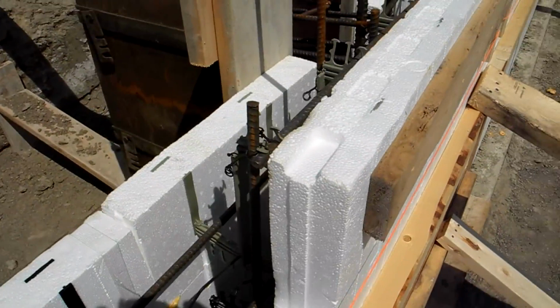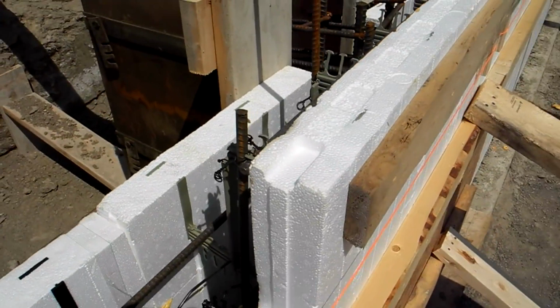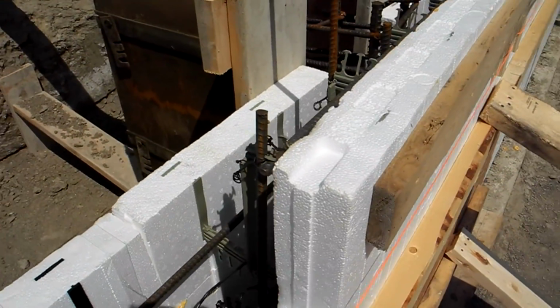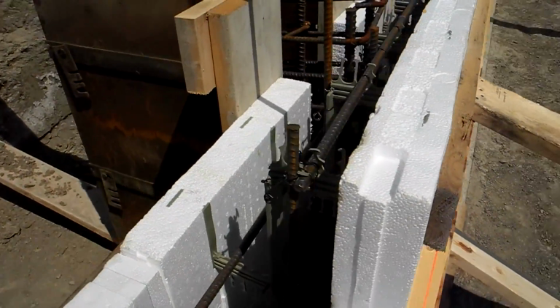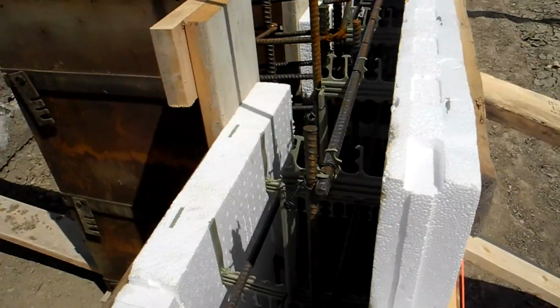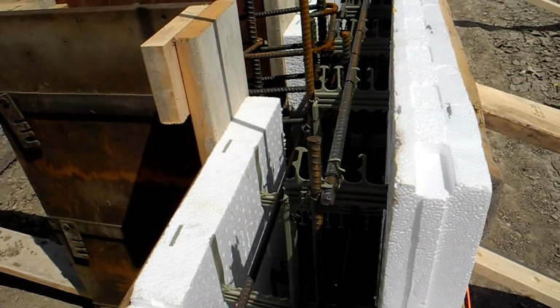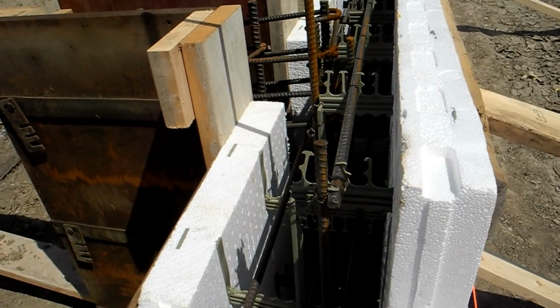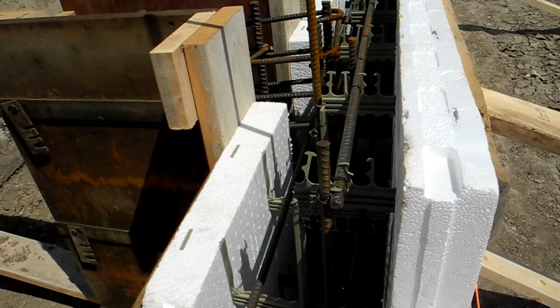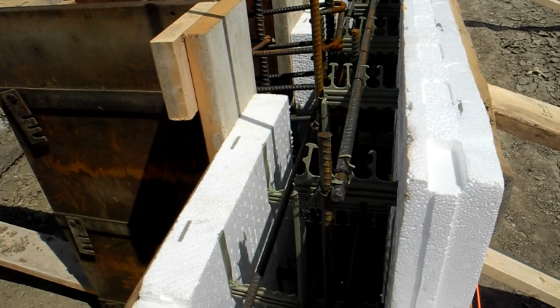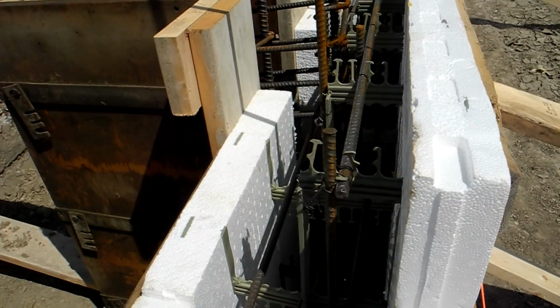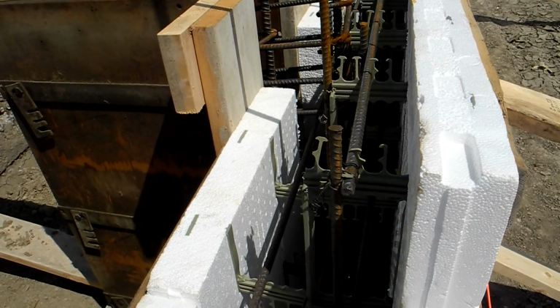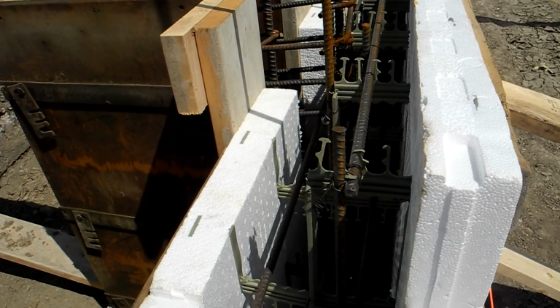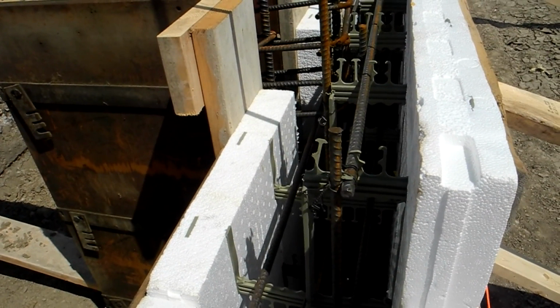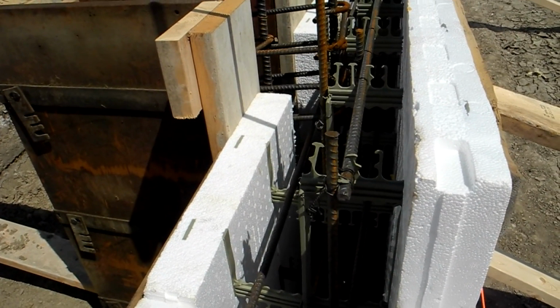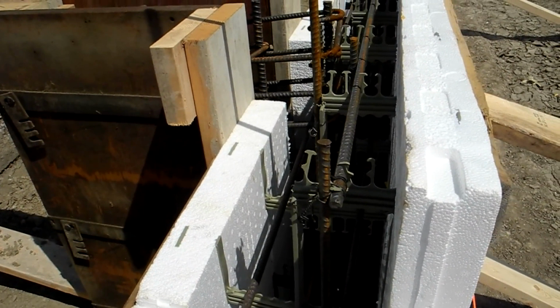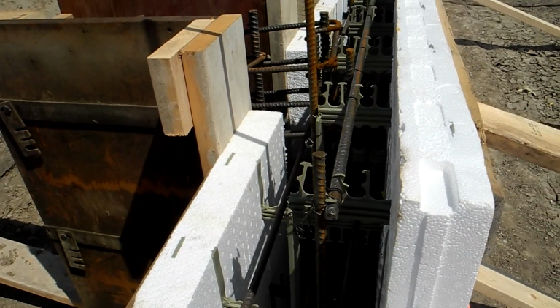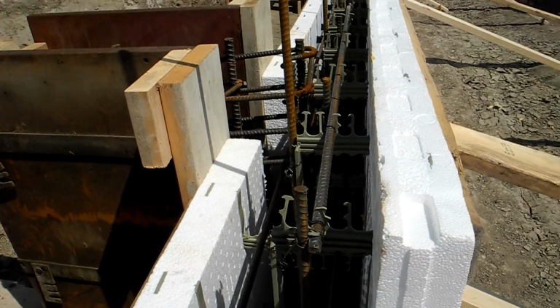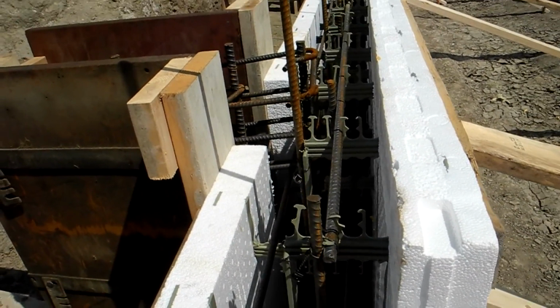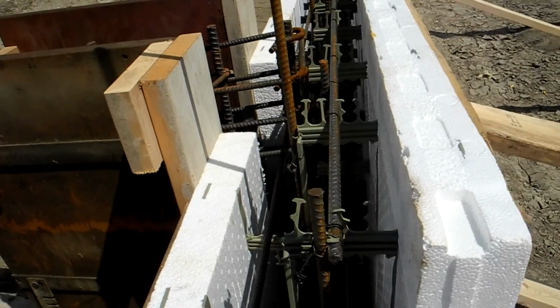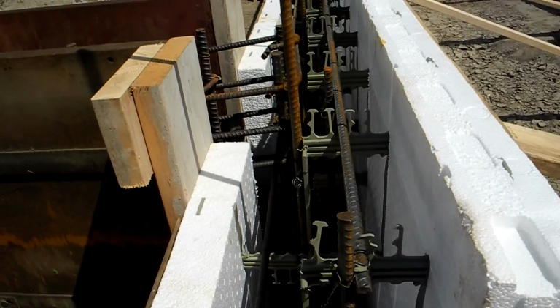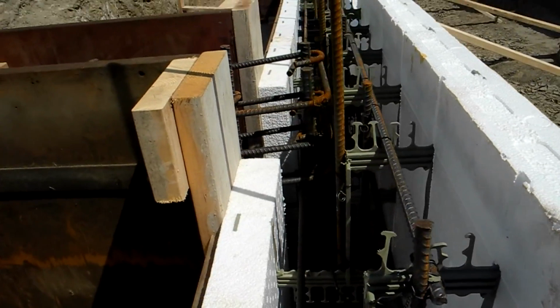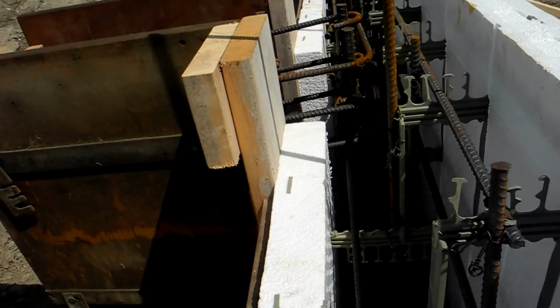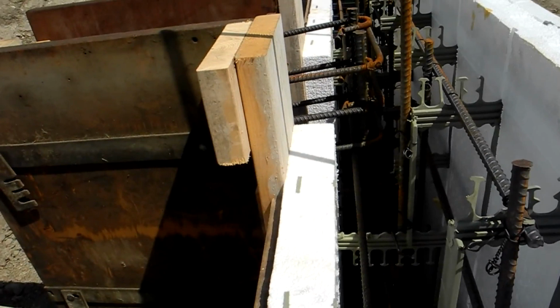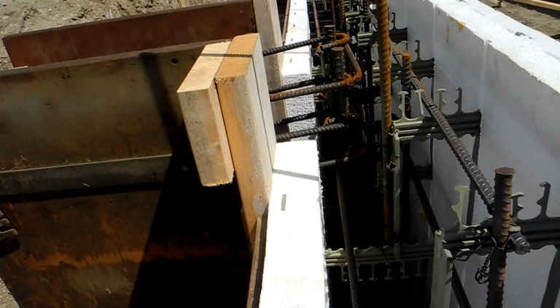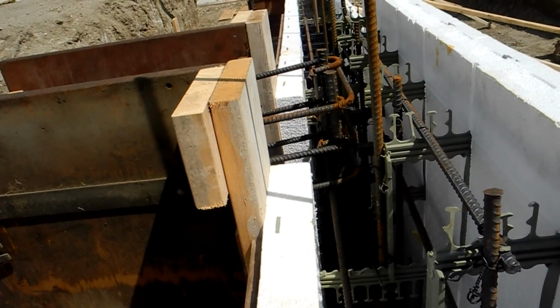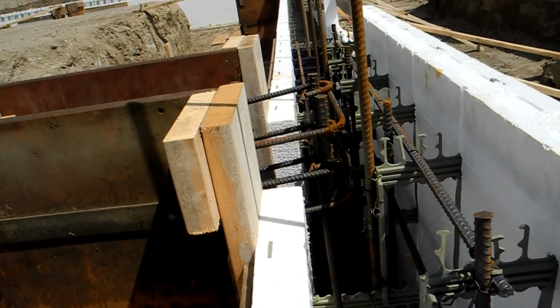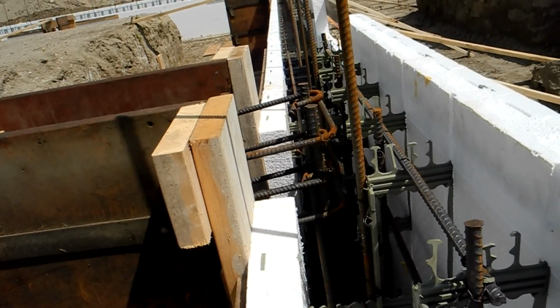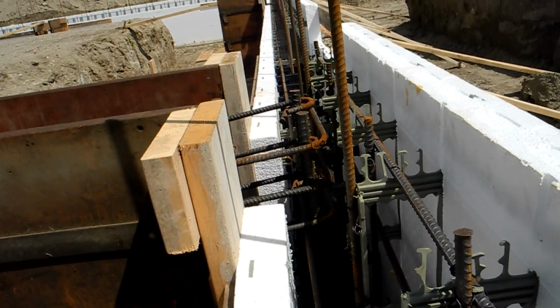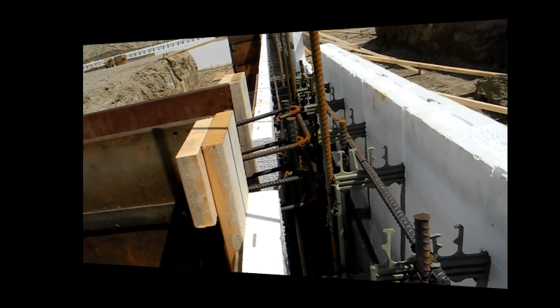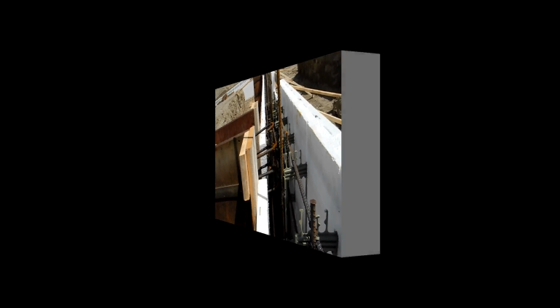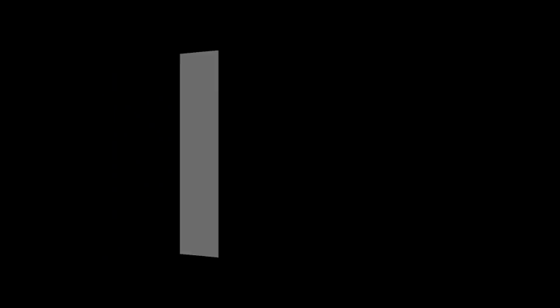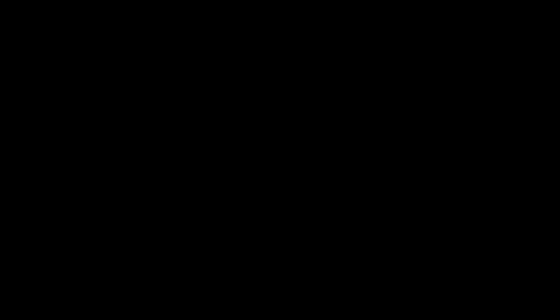Precision is important on this job to line up all of the big steel columns that are going to go on, and that's how they do it. They're actually going to put some plywood up against that curb block so that they can place concrete and have a nice concrete curb within their shop.